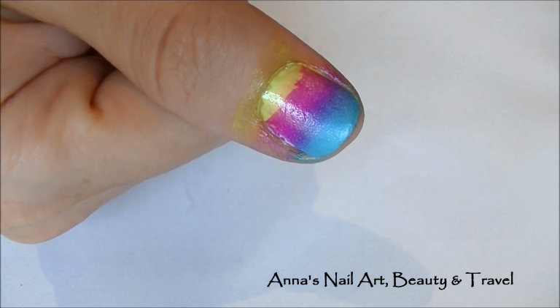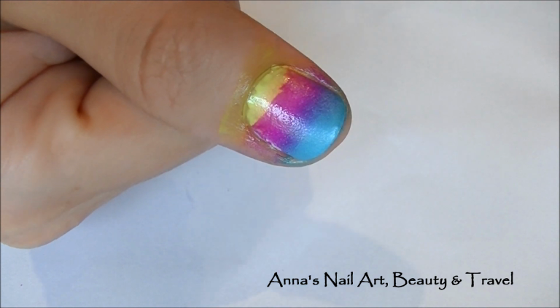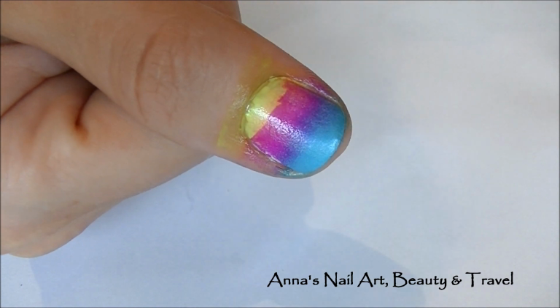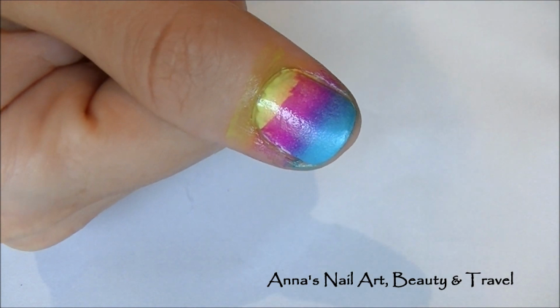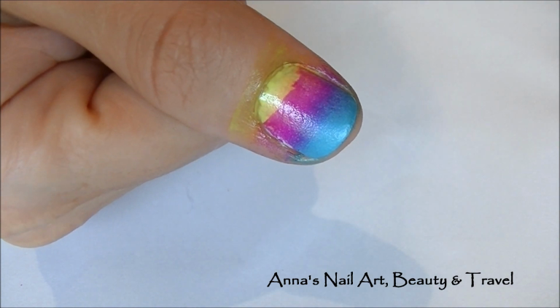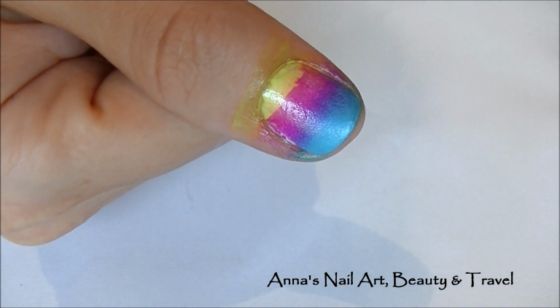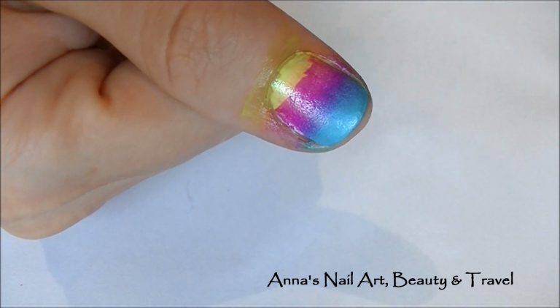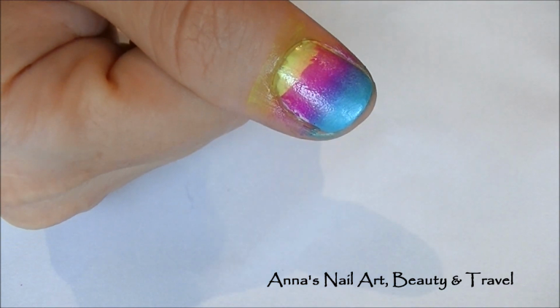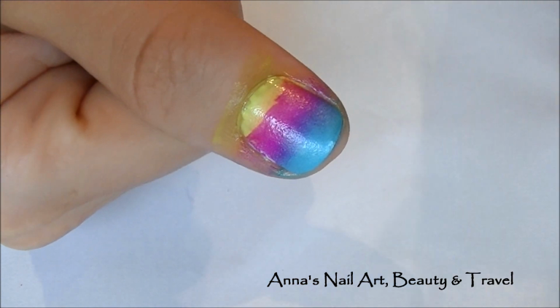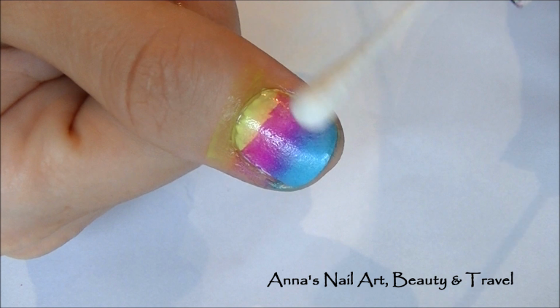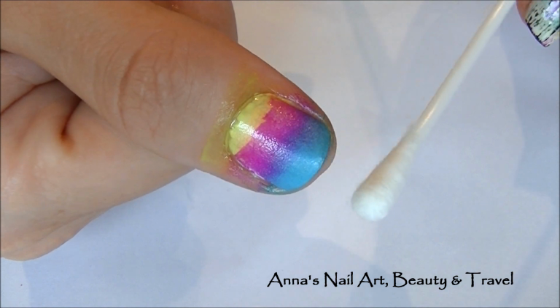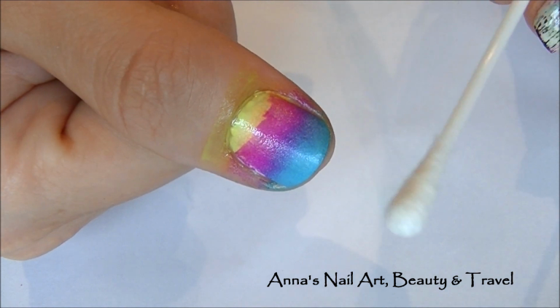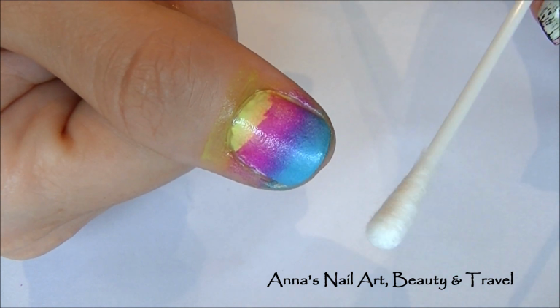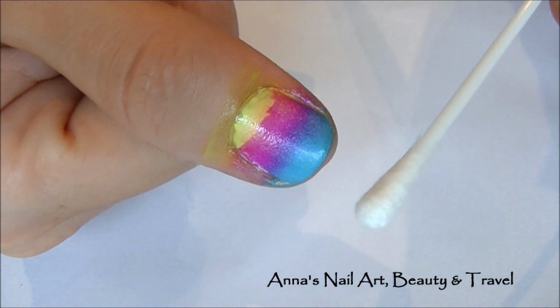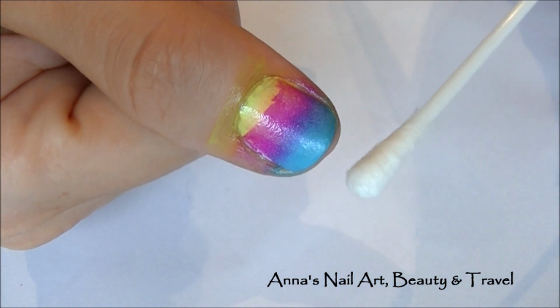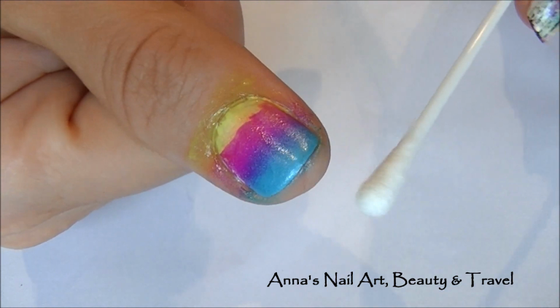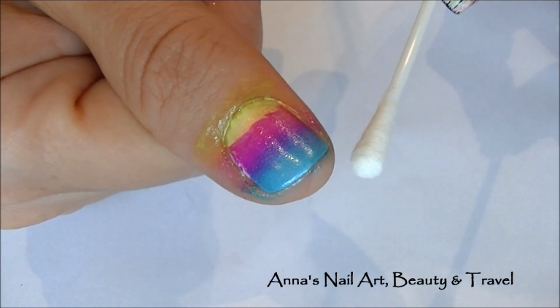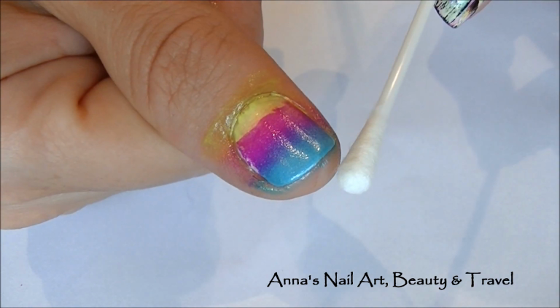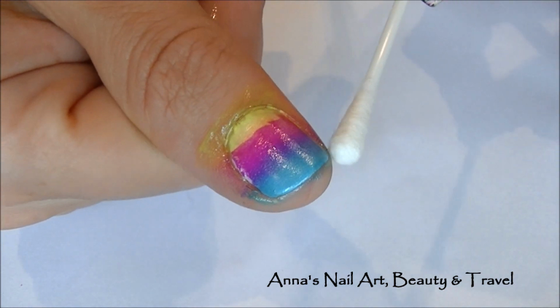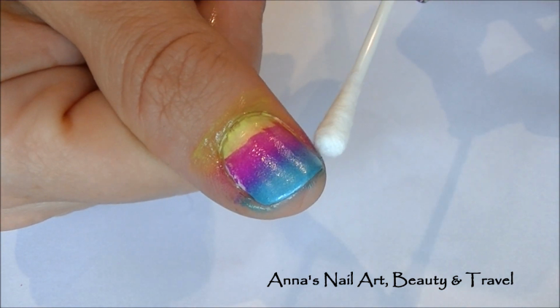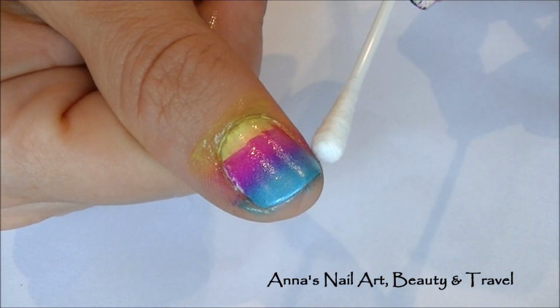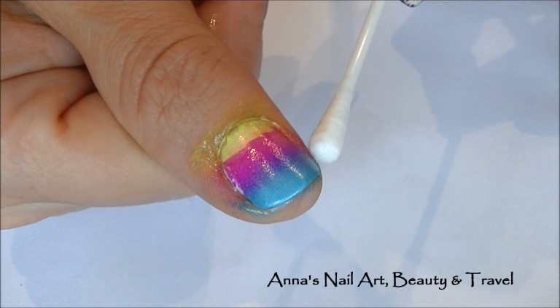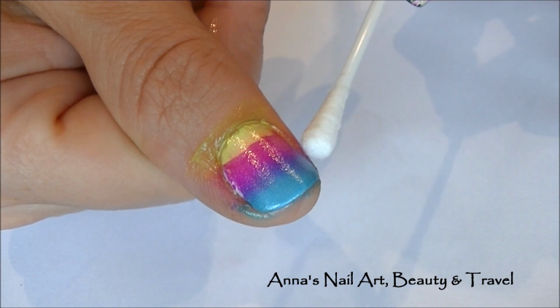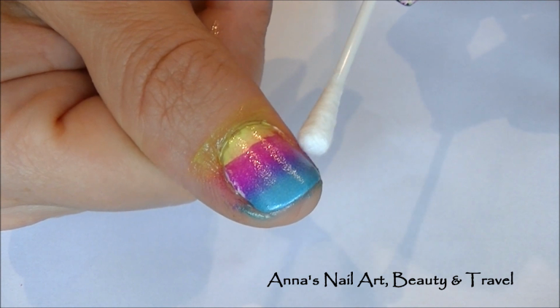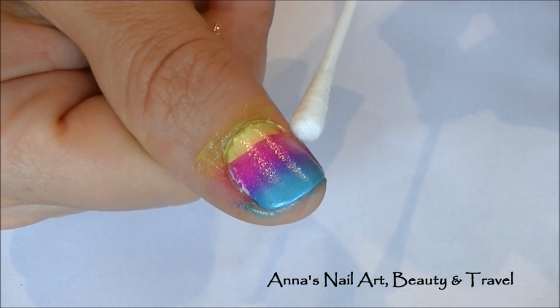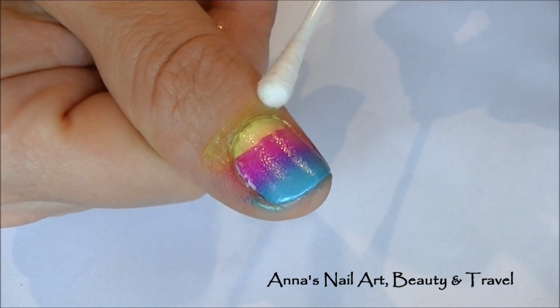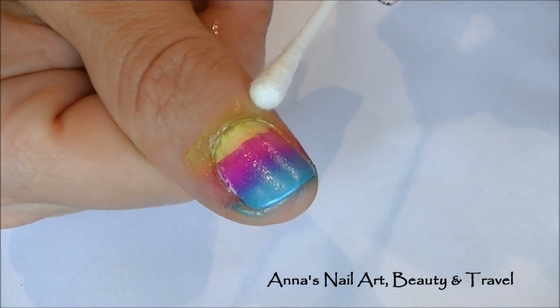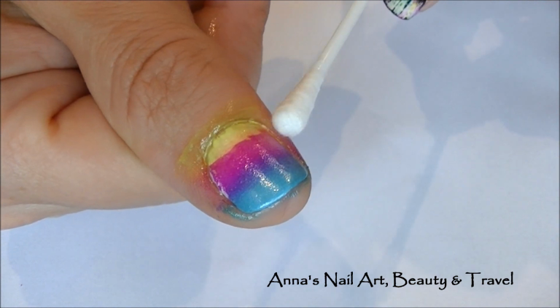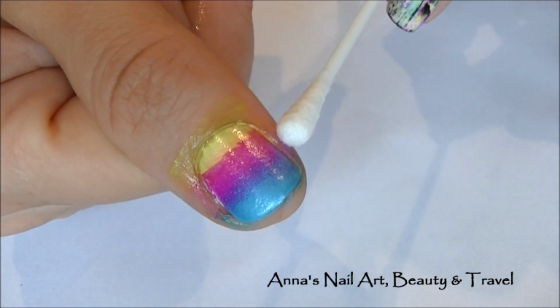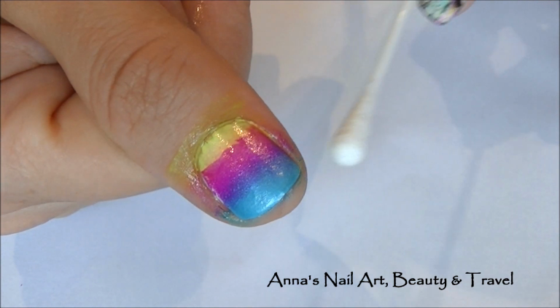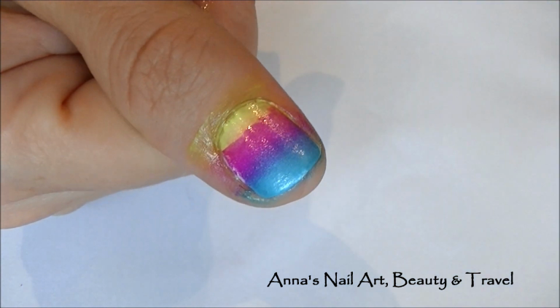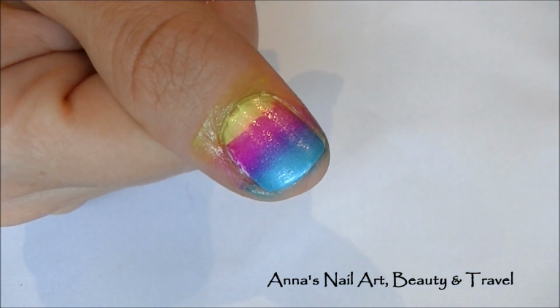Especially if you're doing a gradient sponged-on effect. Now, you could use a q-tip and that will work just fine, but sometimes I find that it's really difficult to get really close around some of the corners of the nail.